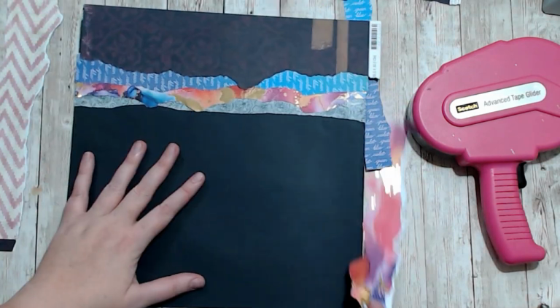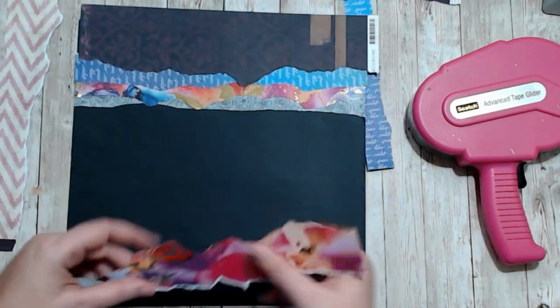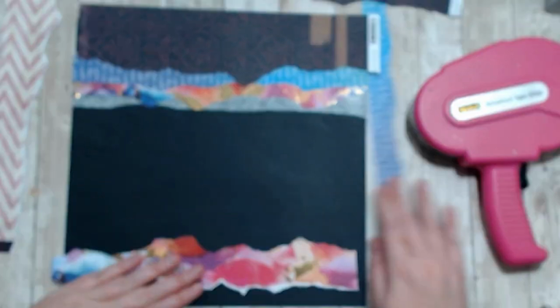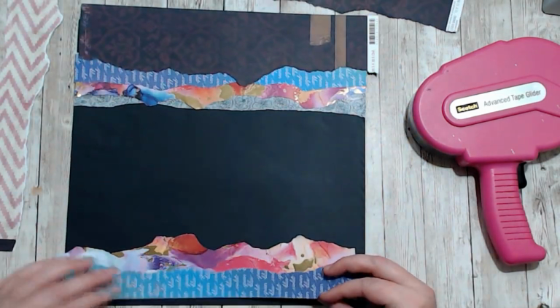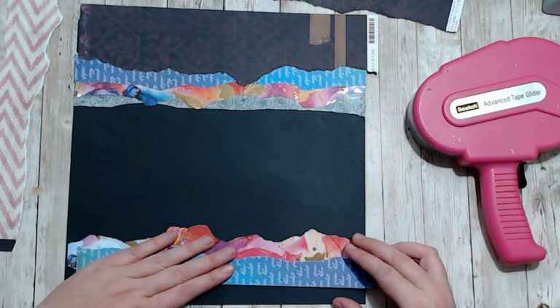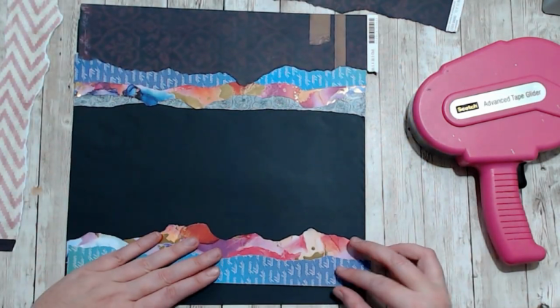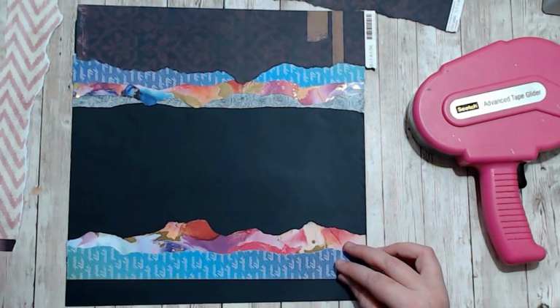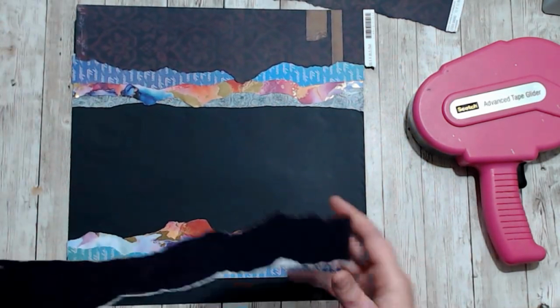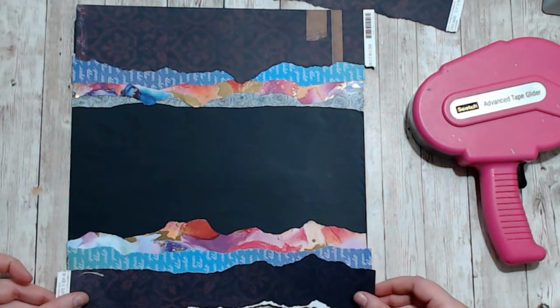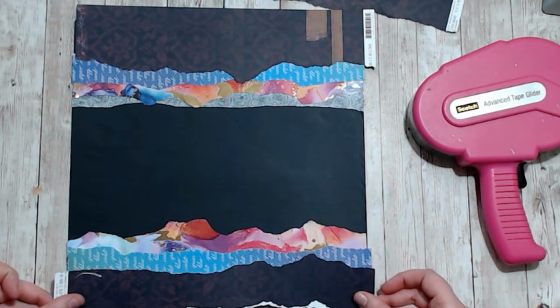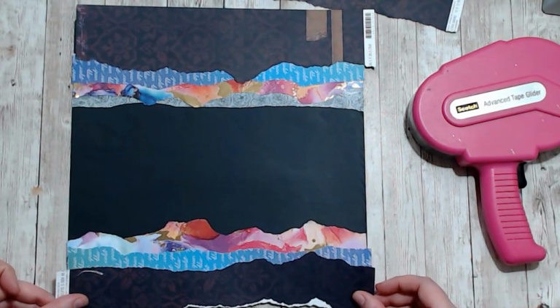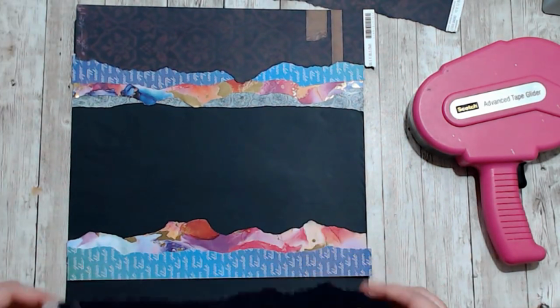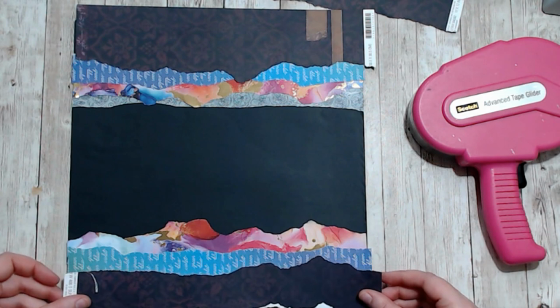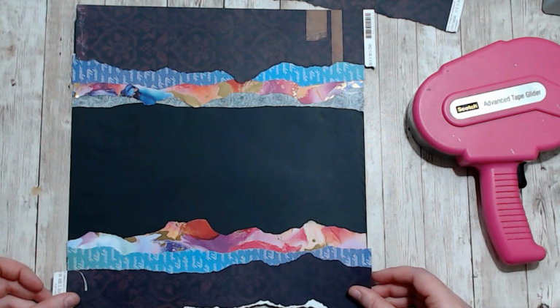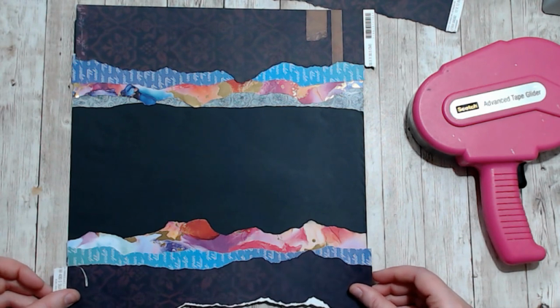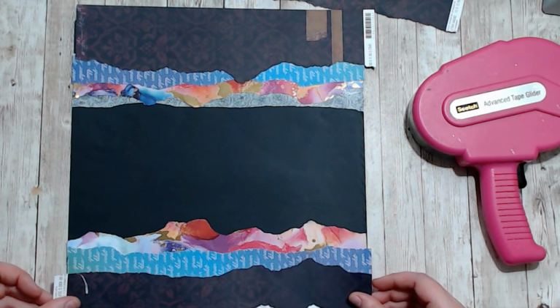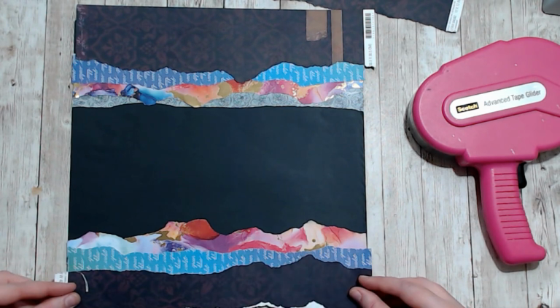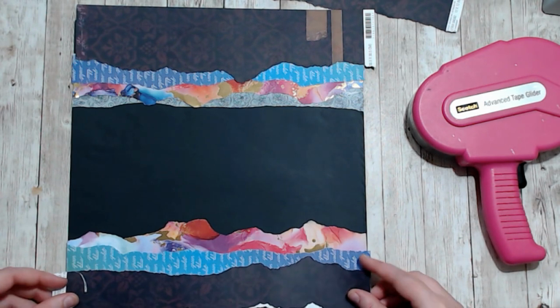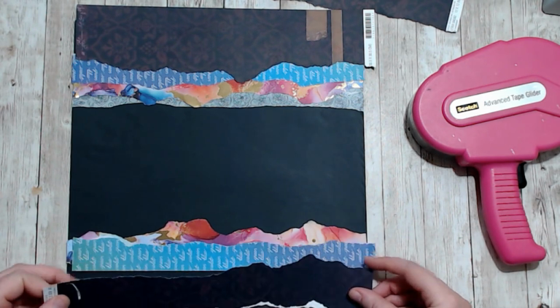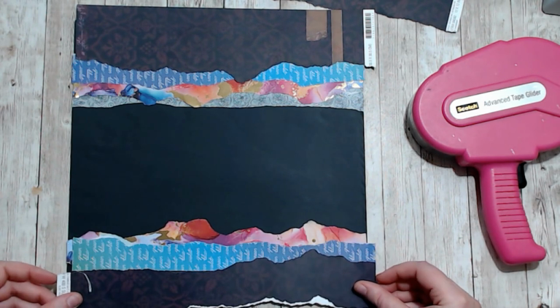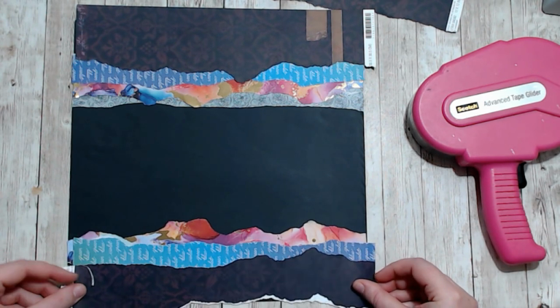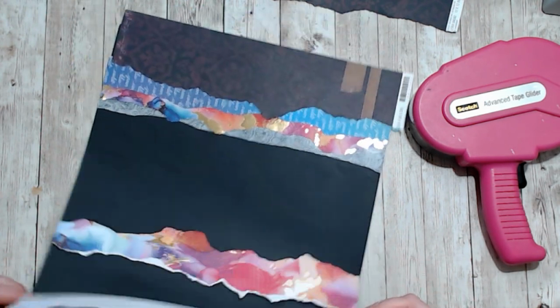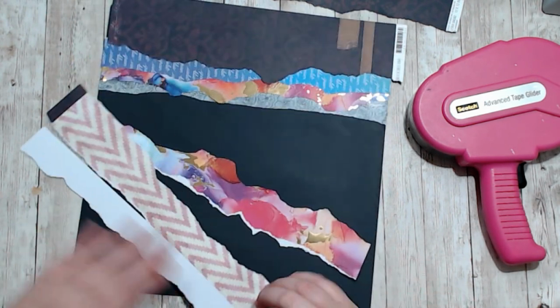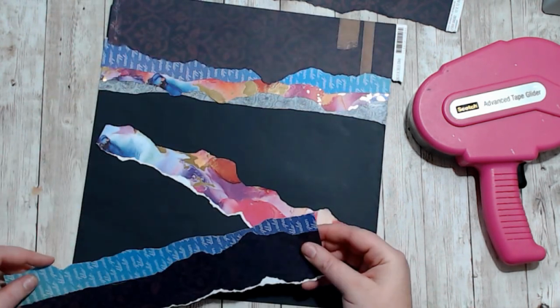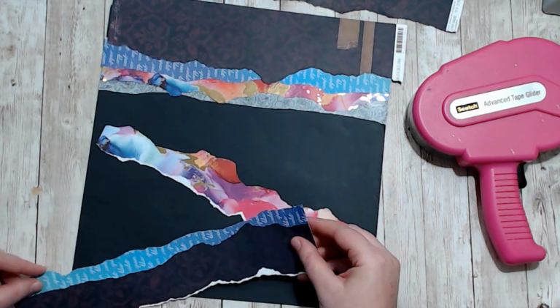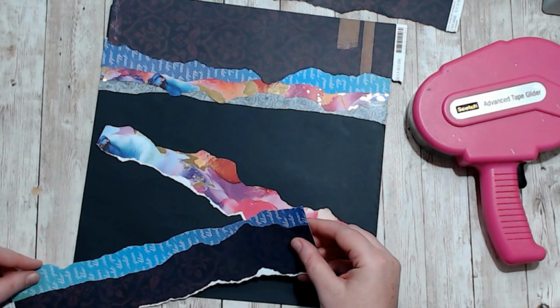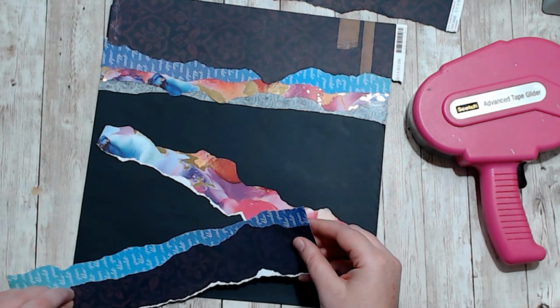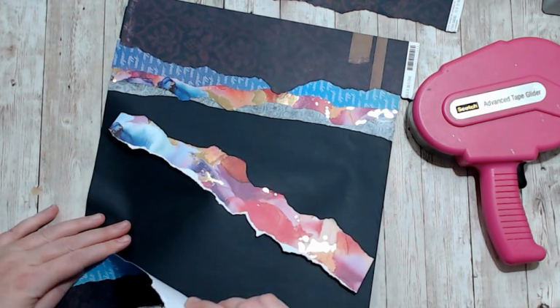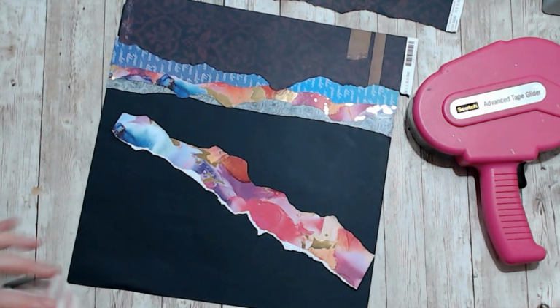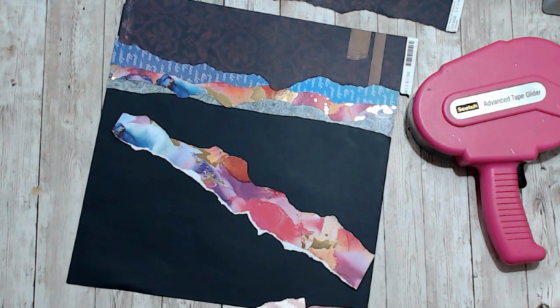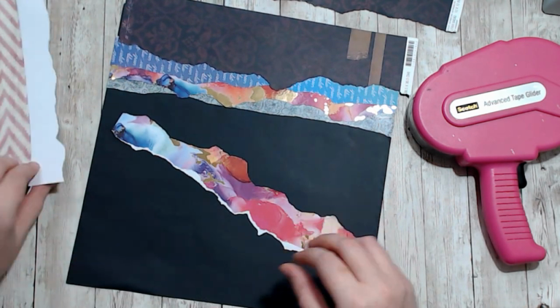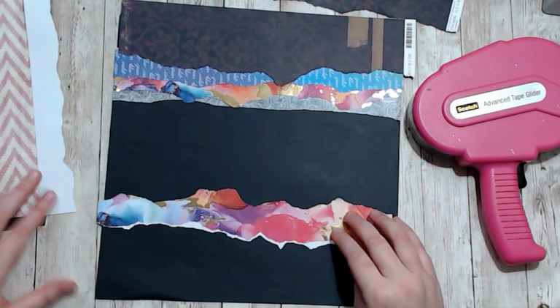I had this scrap paper that I really just wanted to use up and I've finished my kids' albums for 2019. Yay! 30 days of sketches really helped me blow through all those photos.